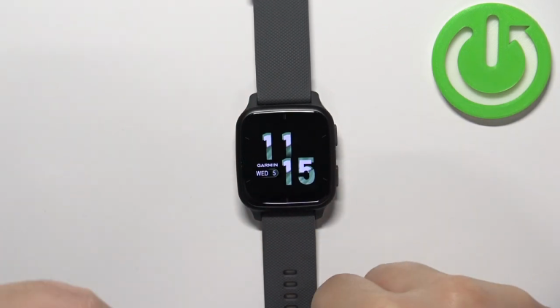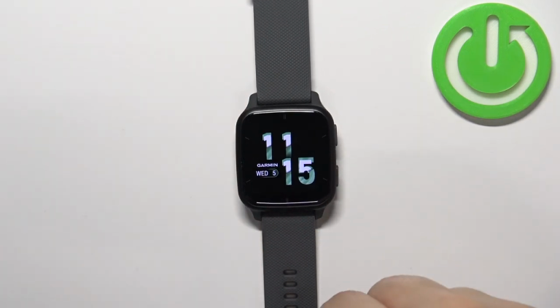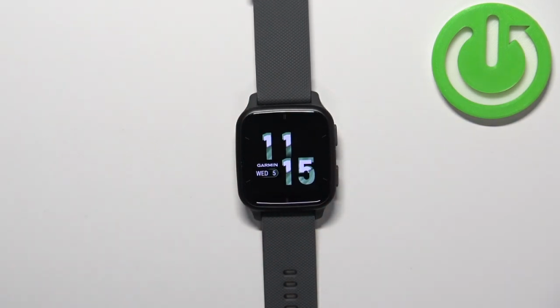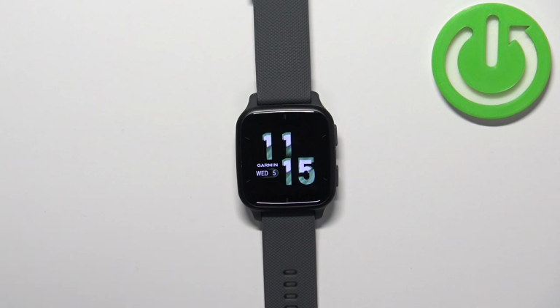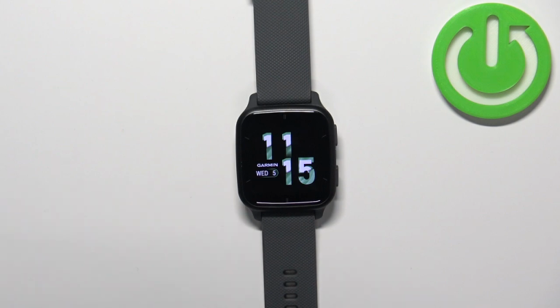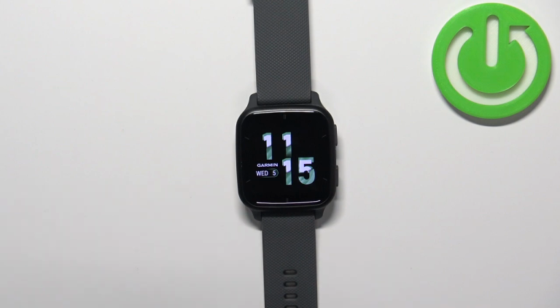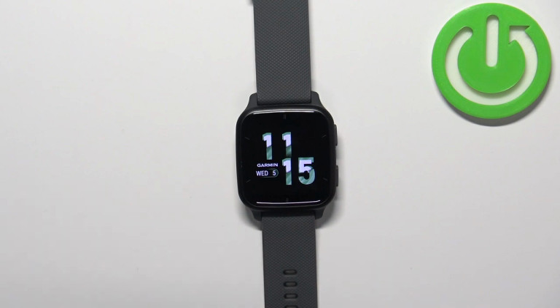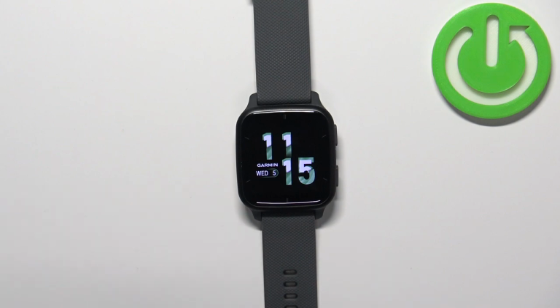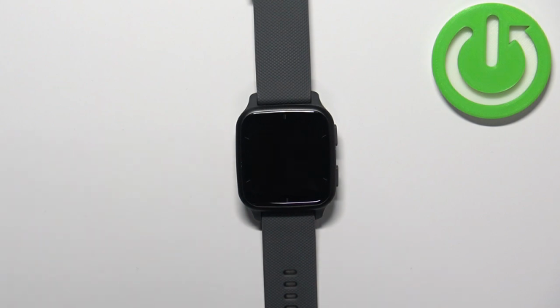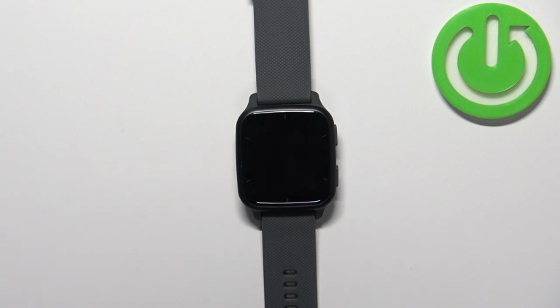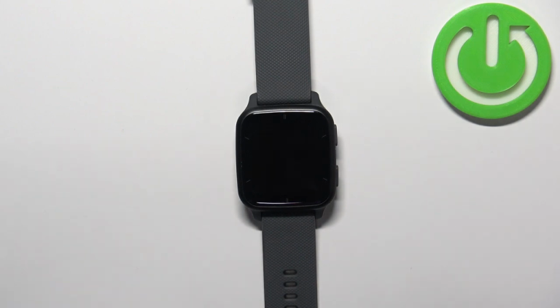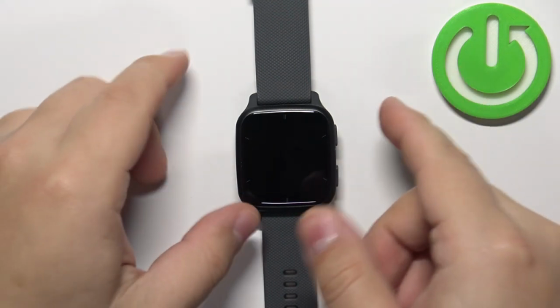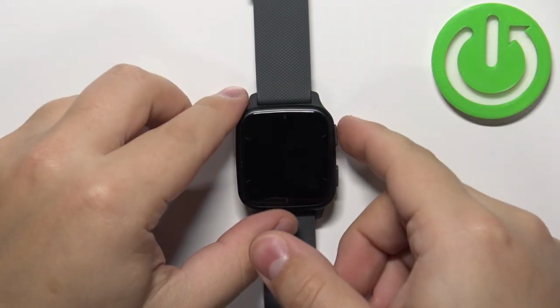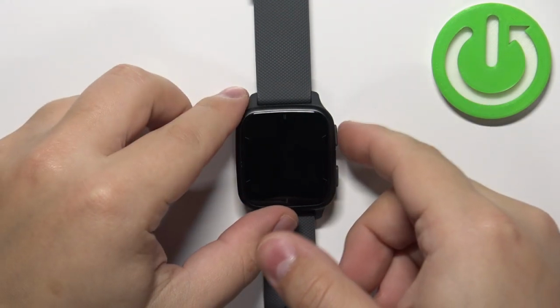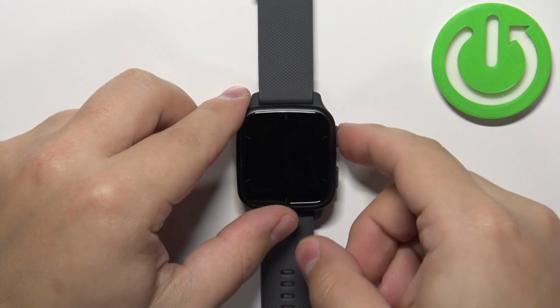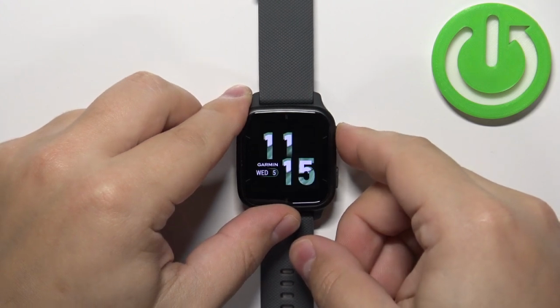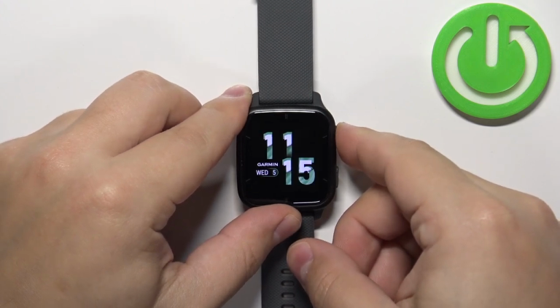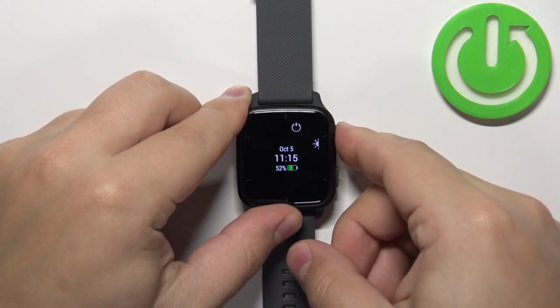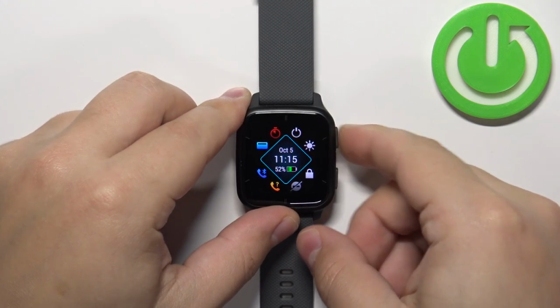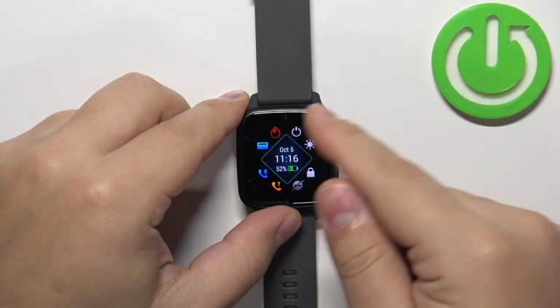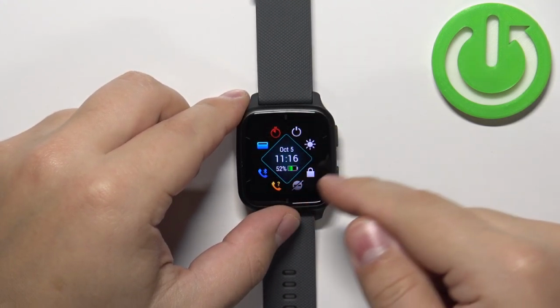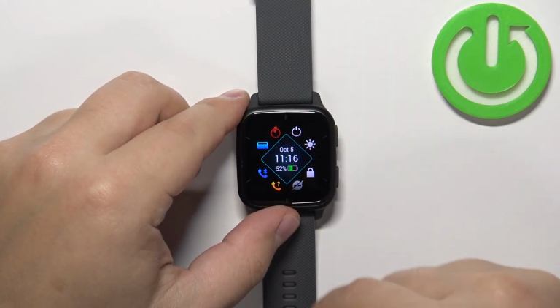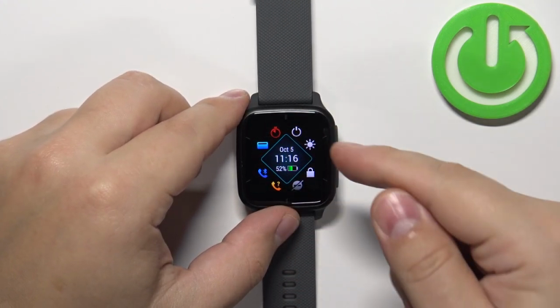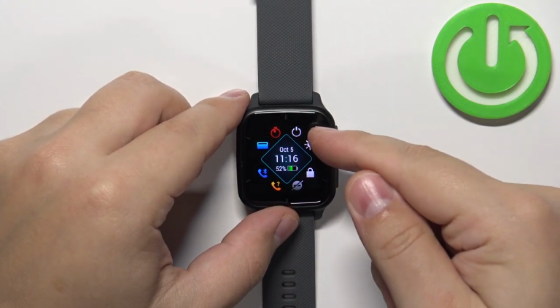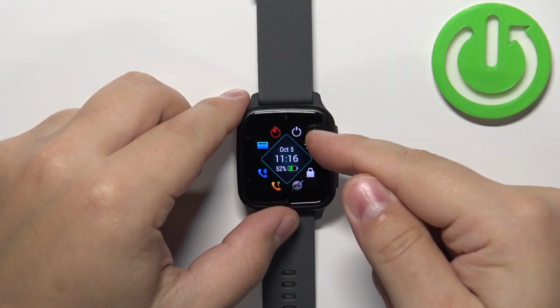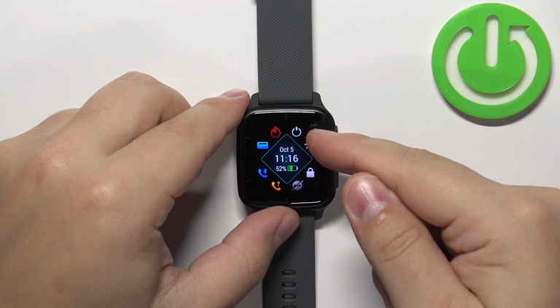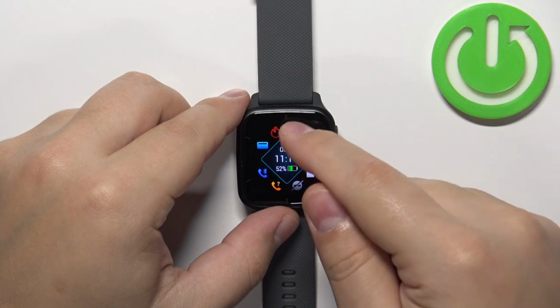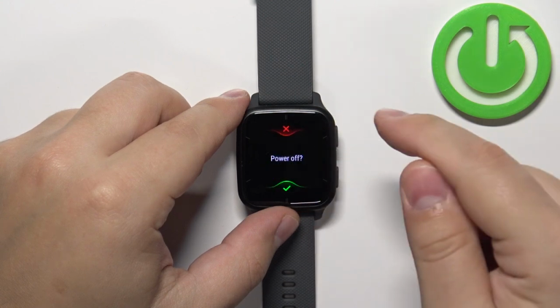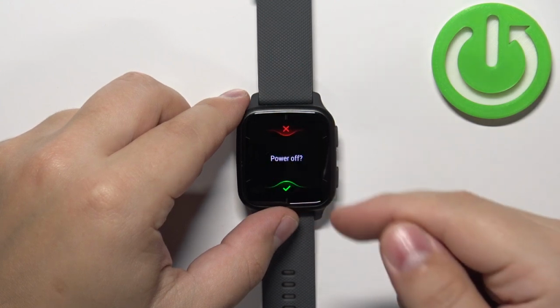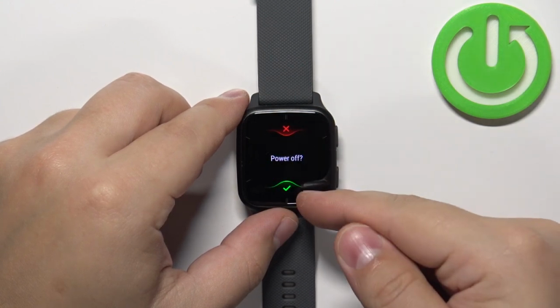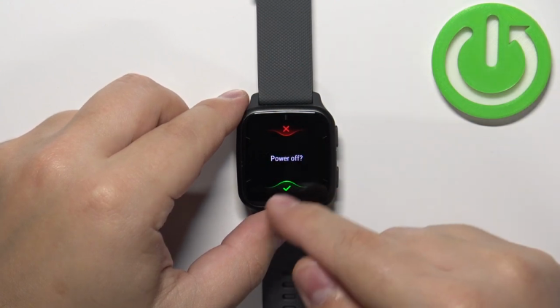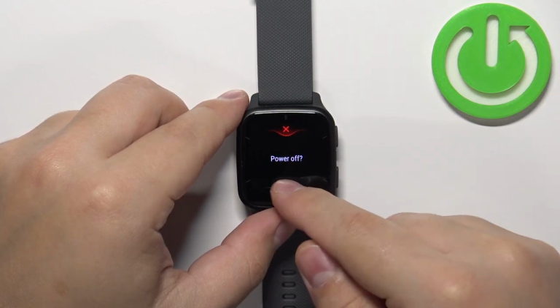Now let's continue with the reset. We need to turn off our watch. To do it, press and hold the upper button, keep holding it until the menu appears on the screen, then tap on the power off icon and then tap on the check mark to confirm.